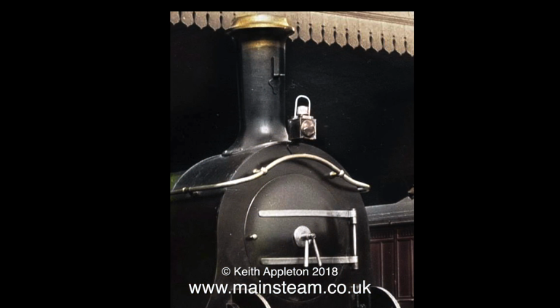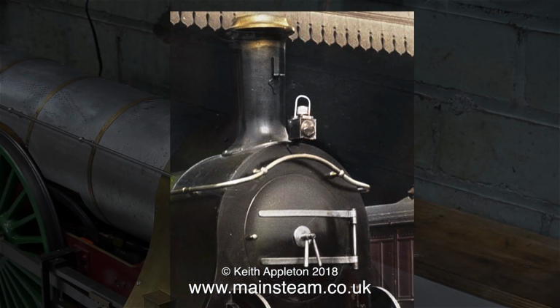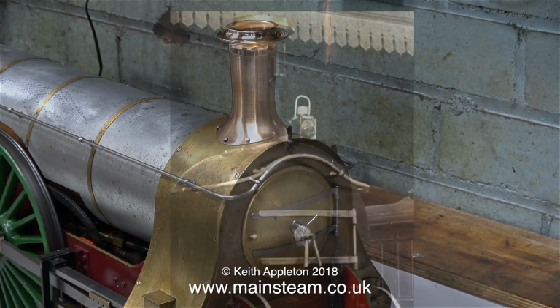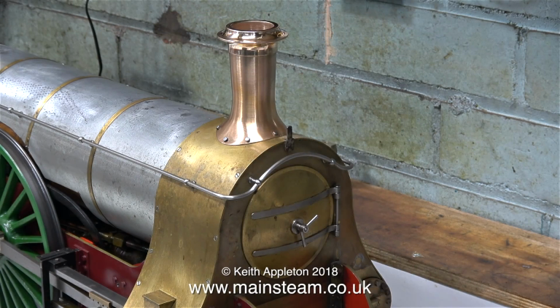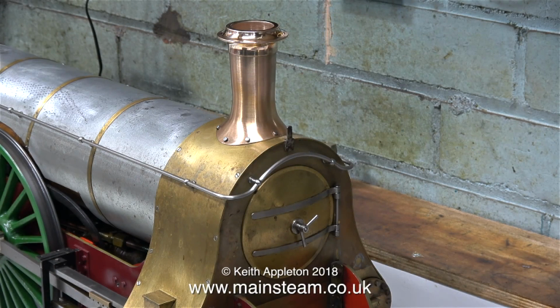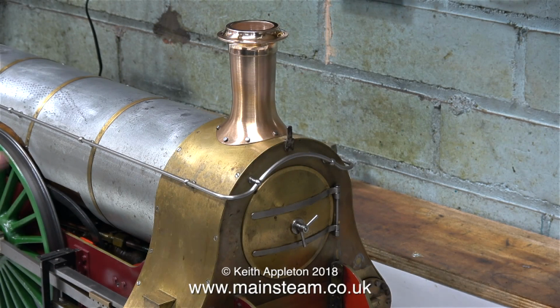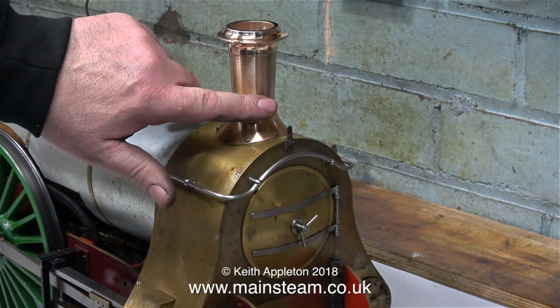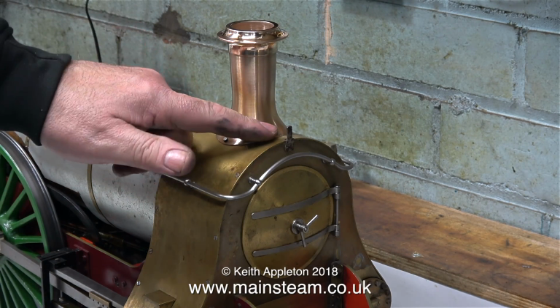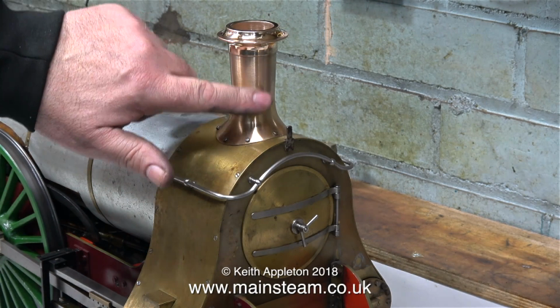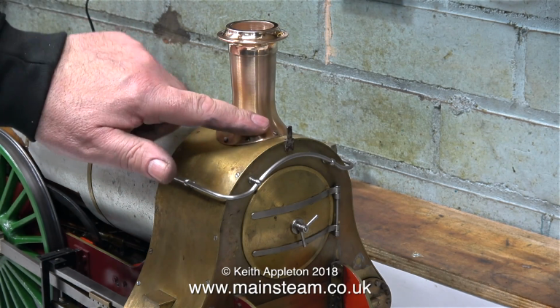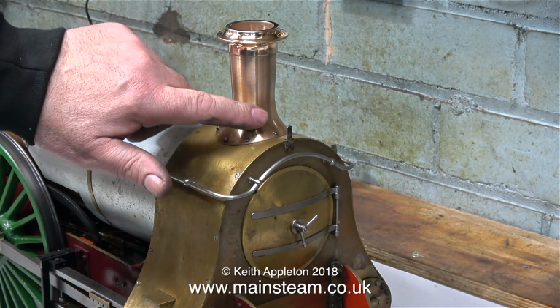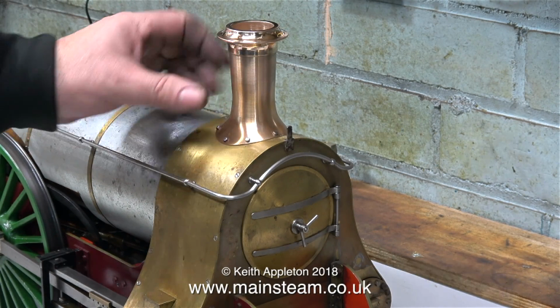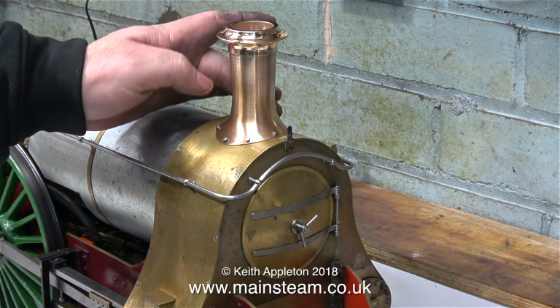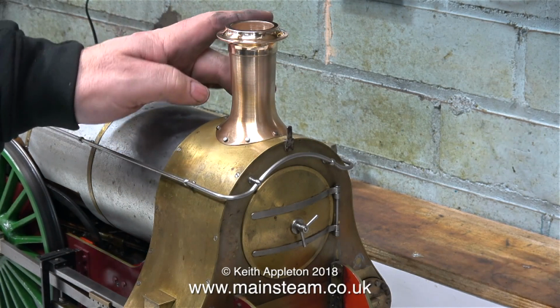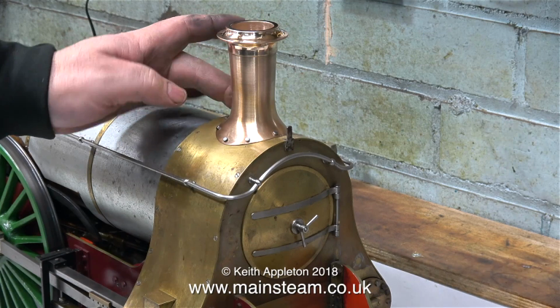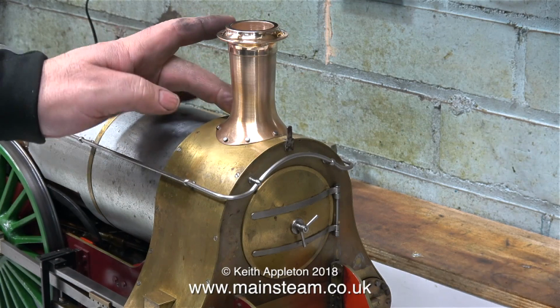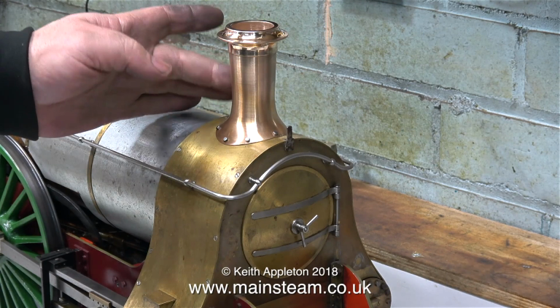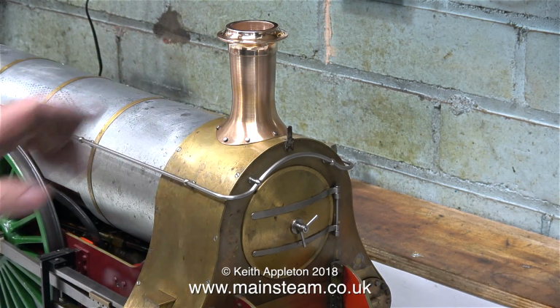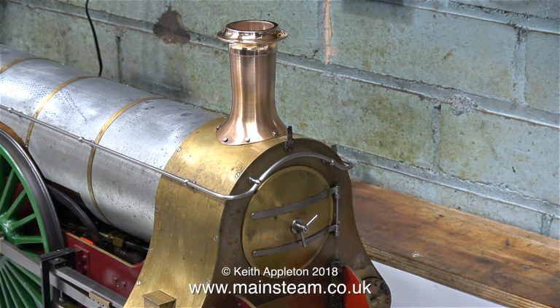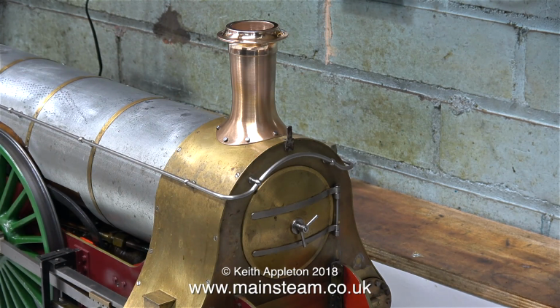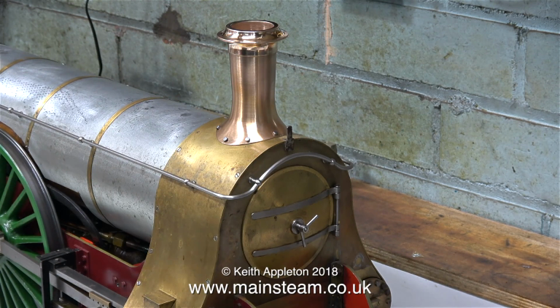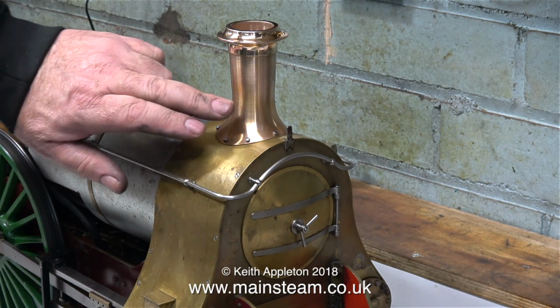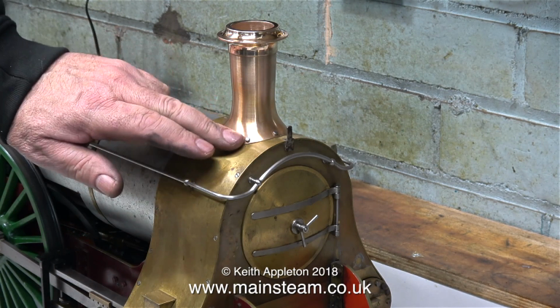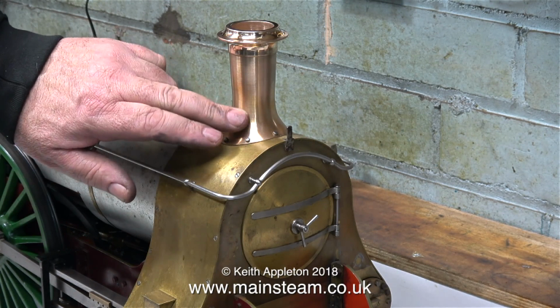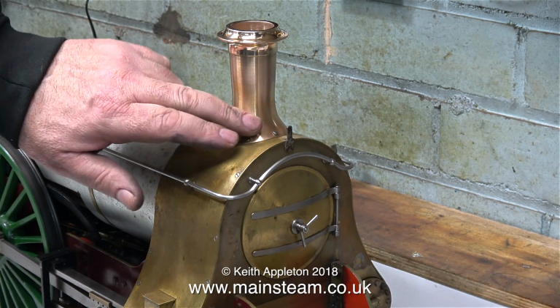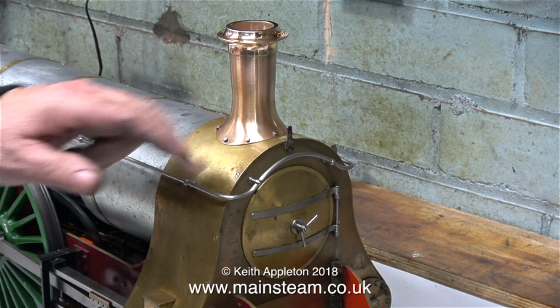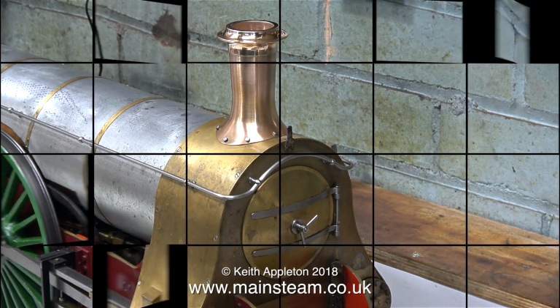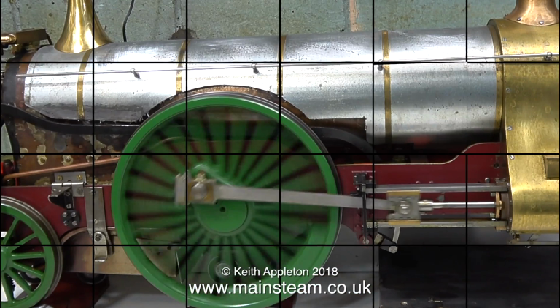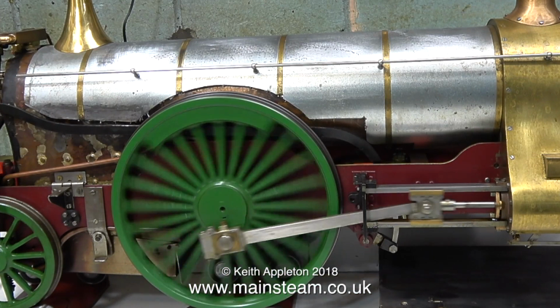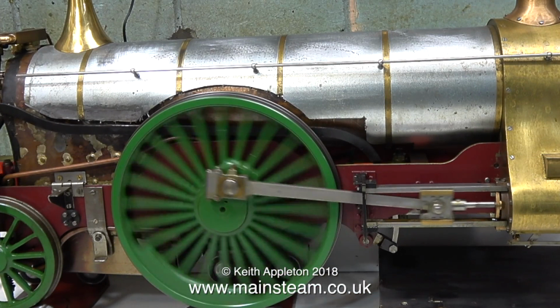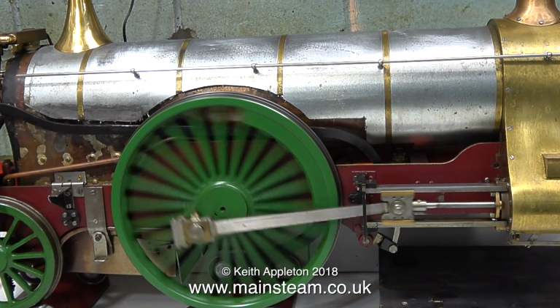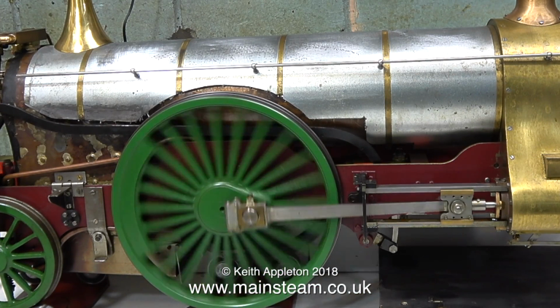It's slim, it's slender and it feels really good - no lumps or bumps in the wrong place. For the last part of the video I'll just leave the engine running on compressed air. Thanks for watching and I hope you found it useful.